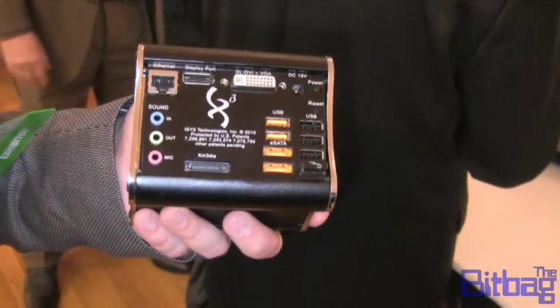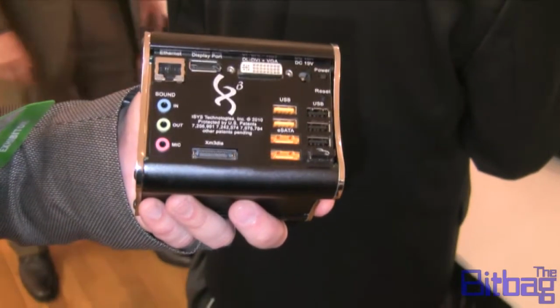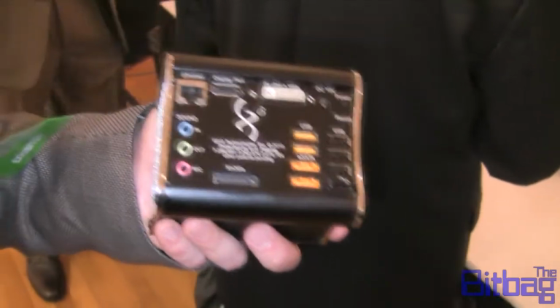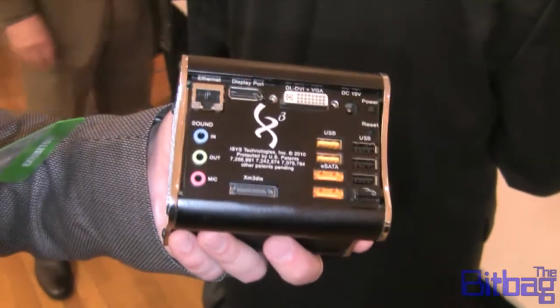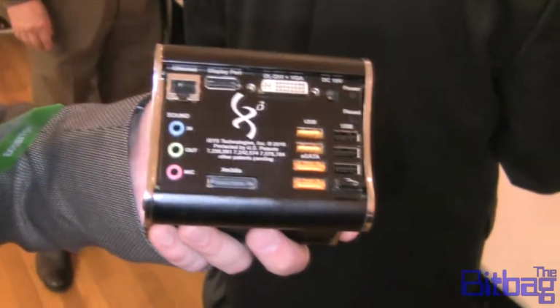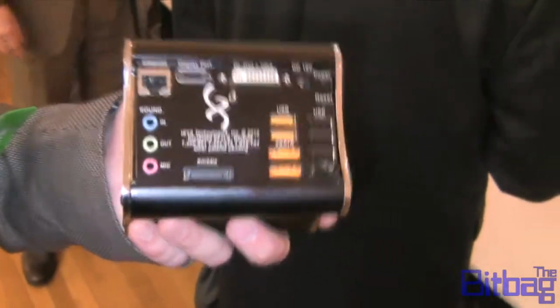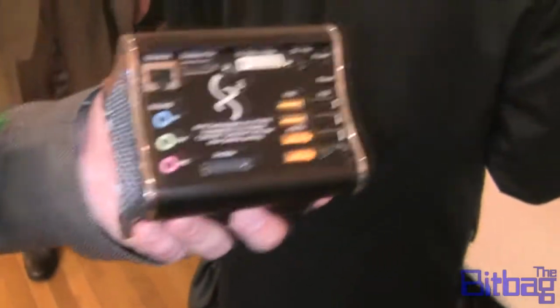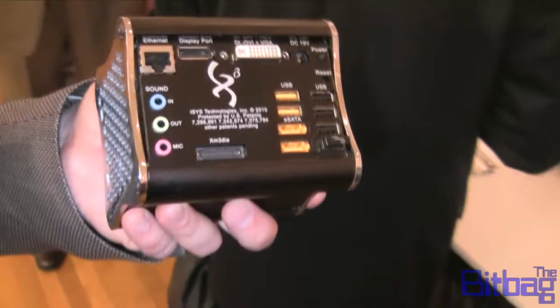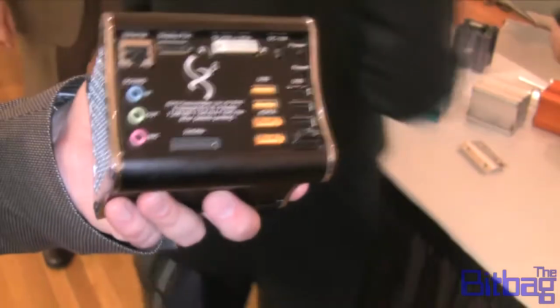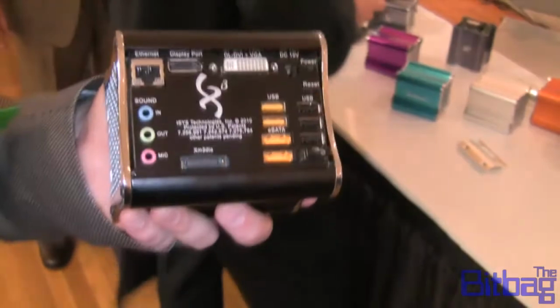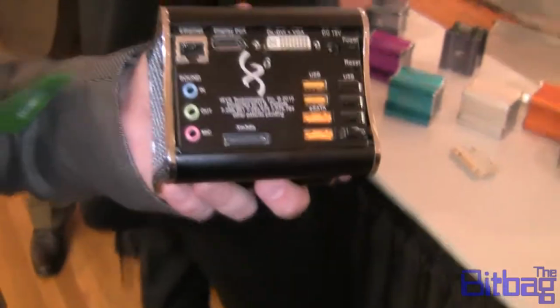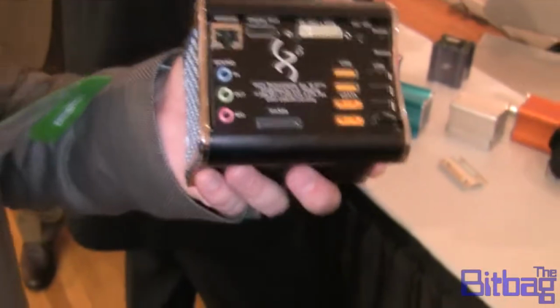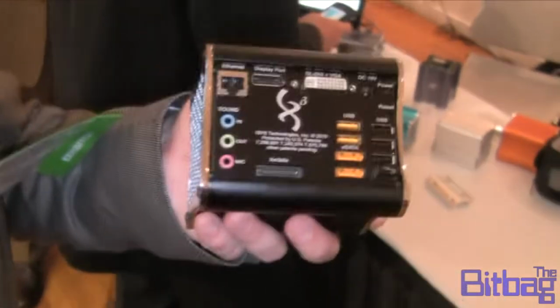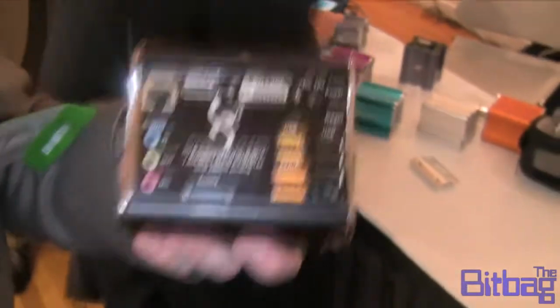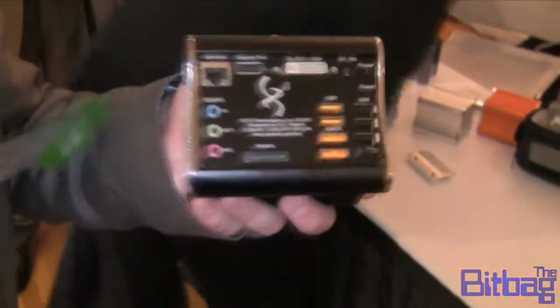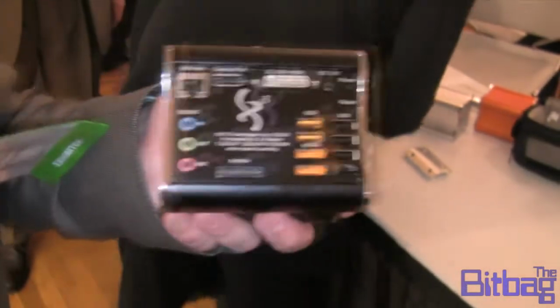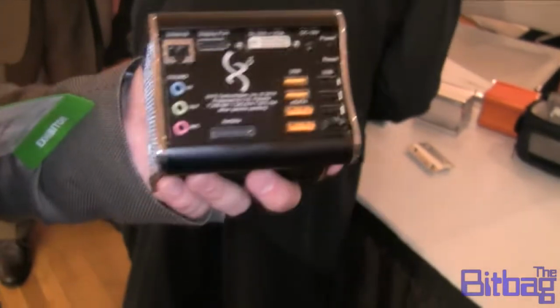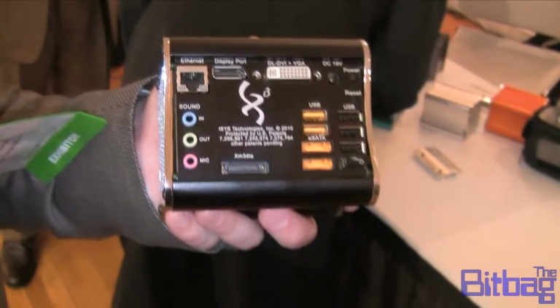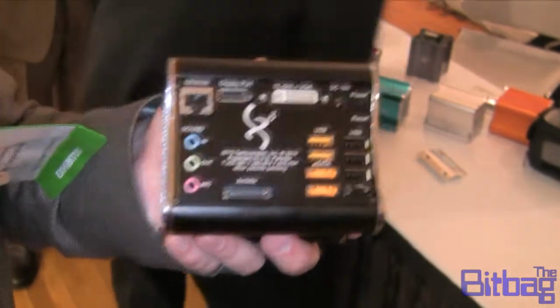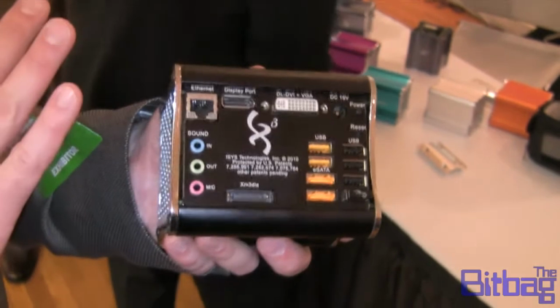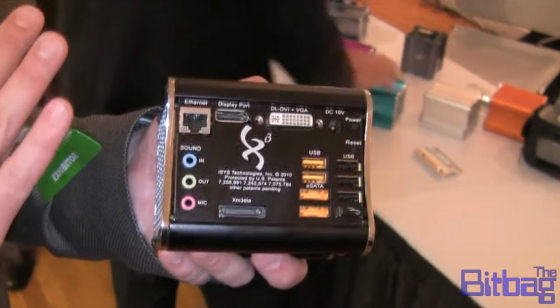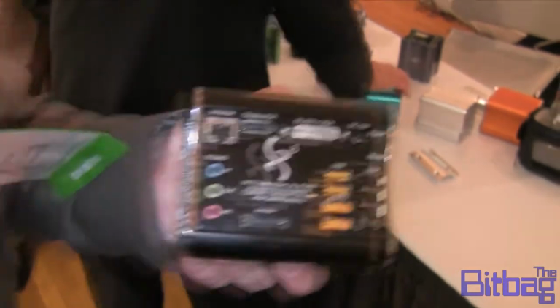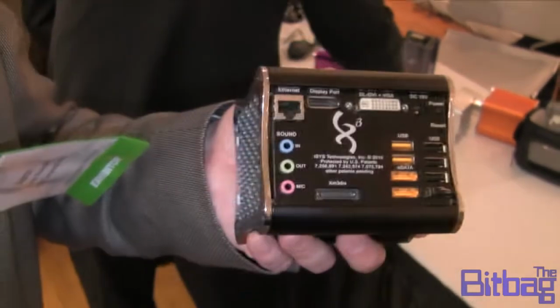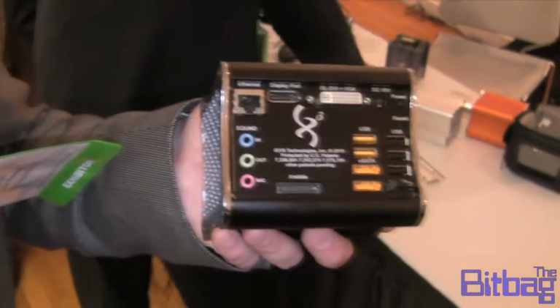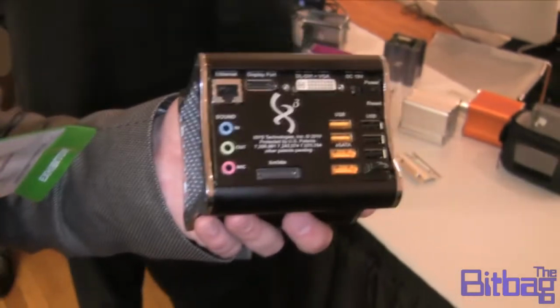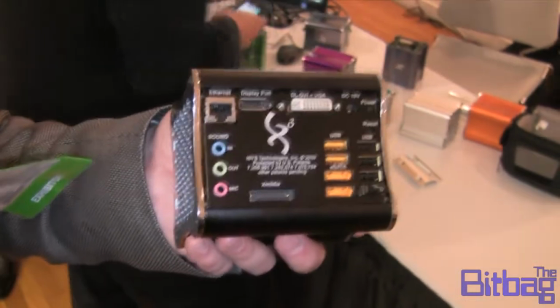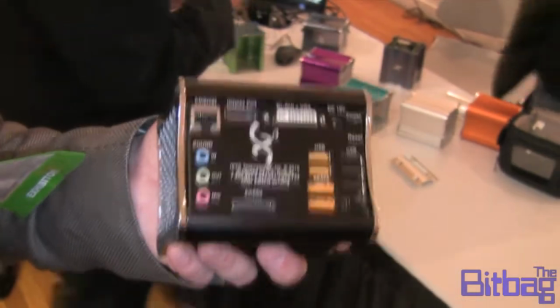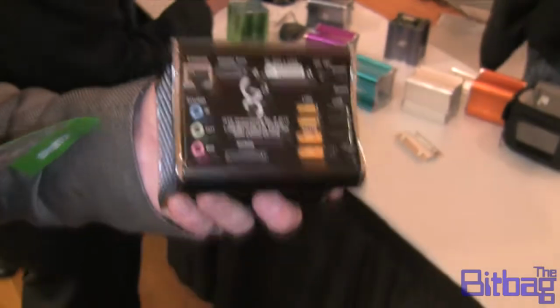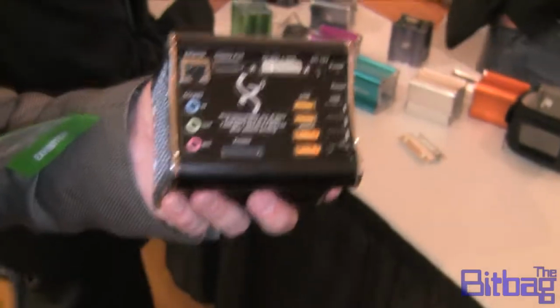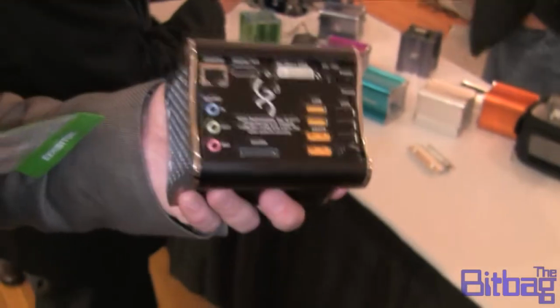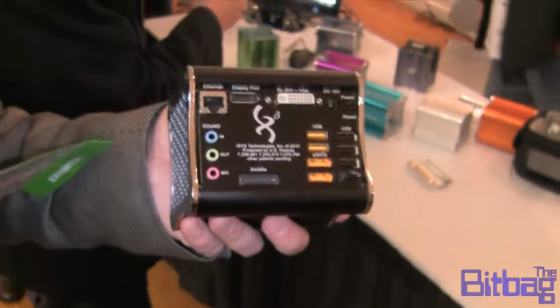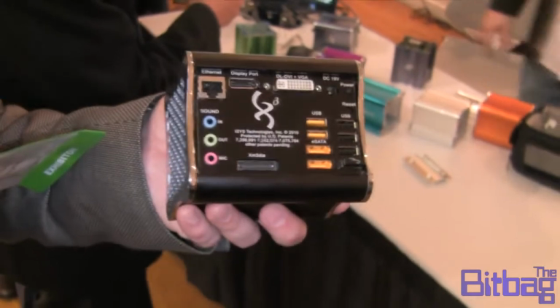And what's the price point on this? This box retails for $849. We have different power bands we're coming out with that'll range from $350 all the way up to $1,200 or $1,300, depending on what you put in it.